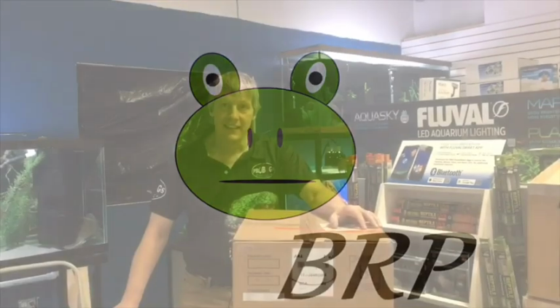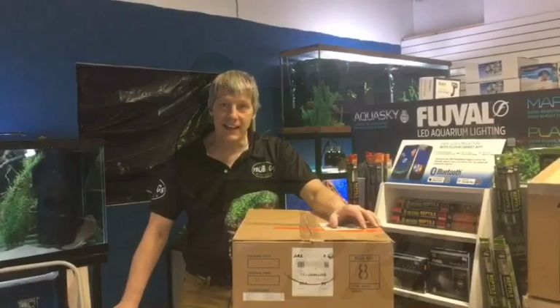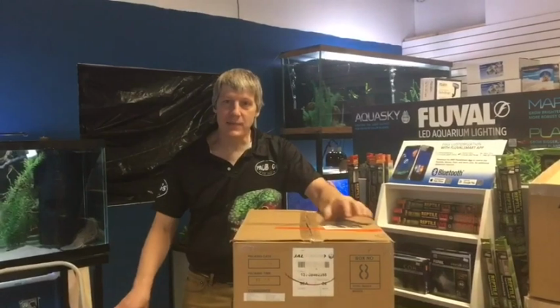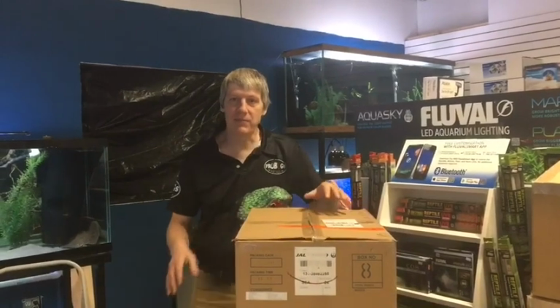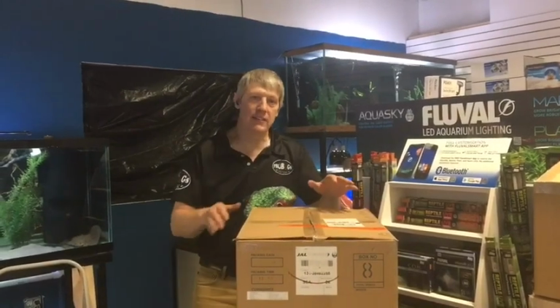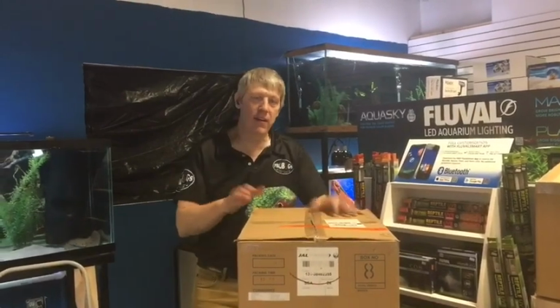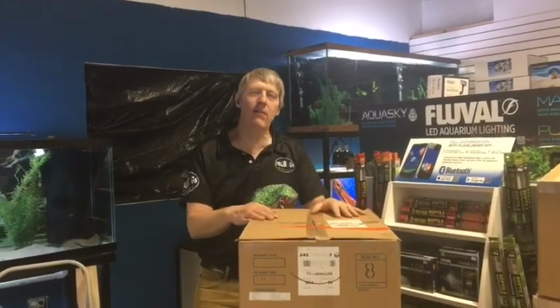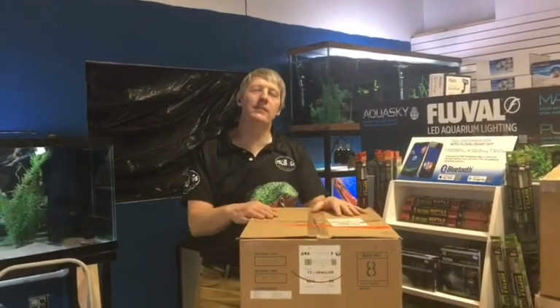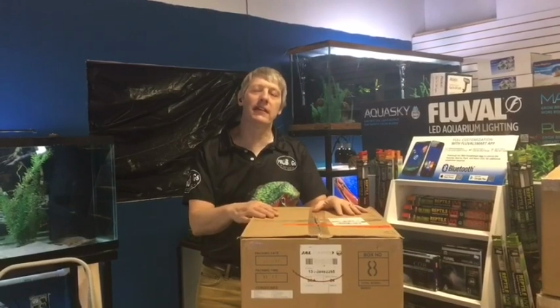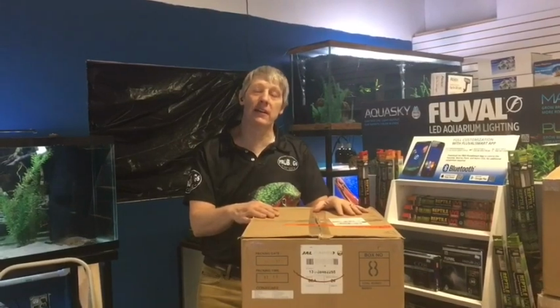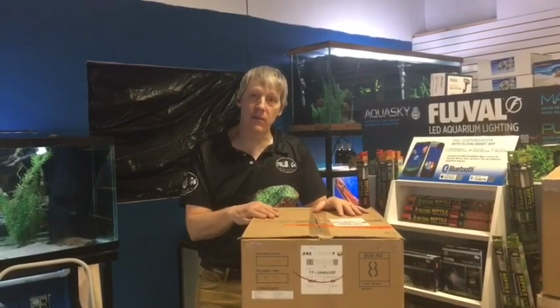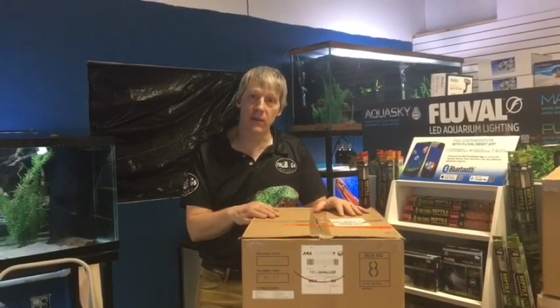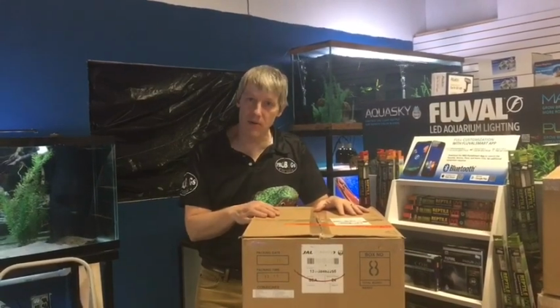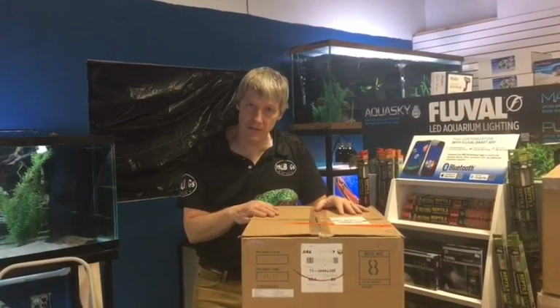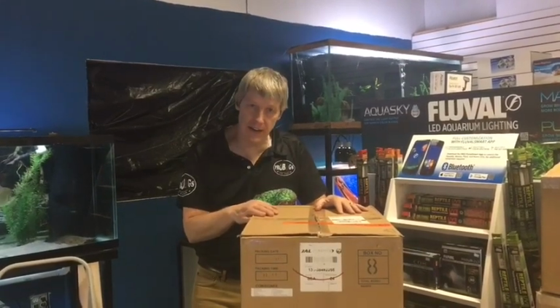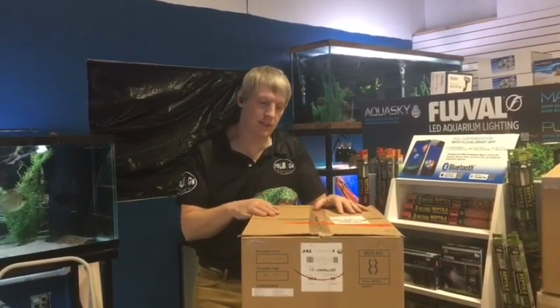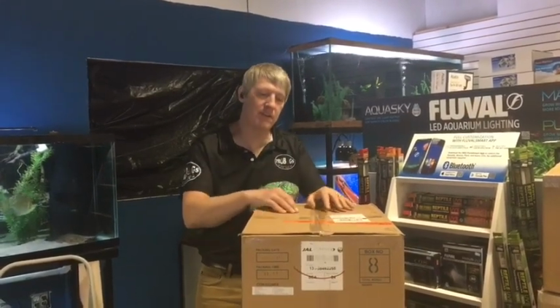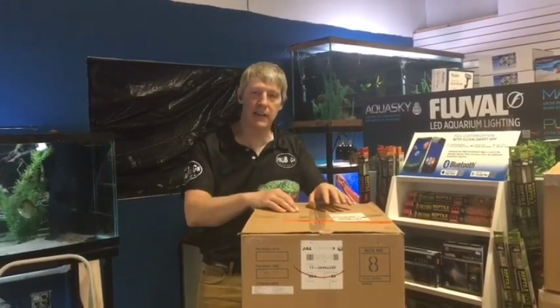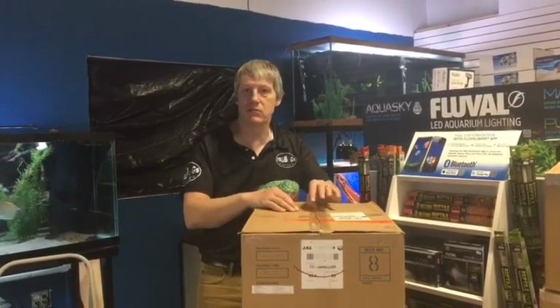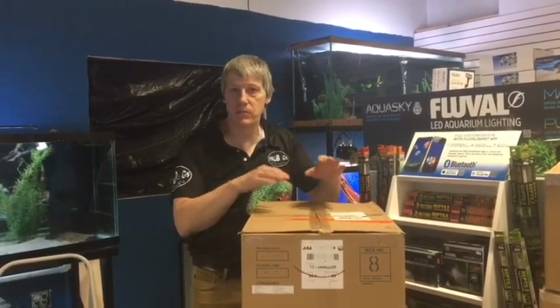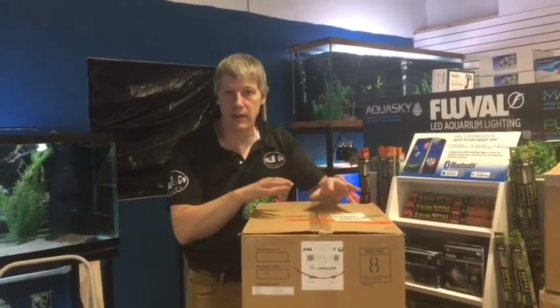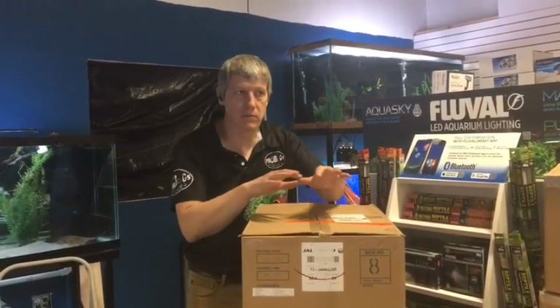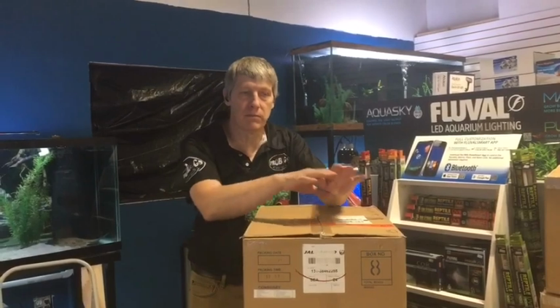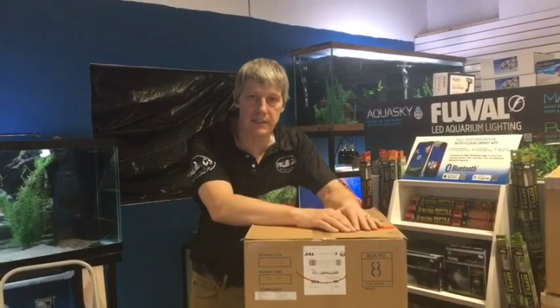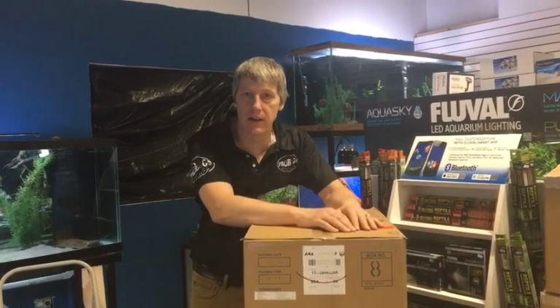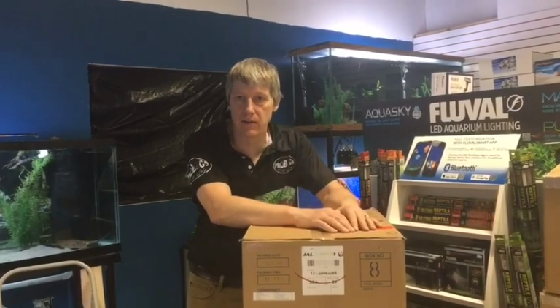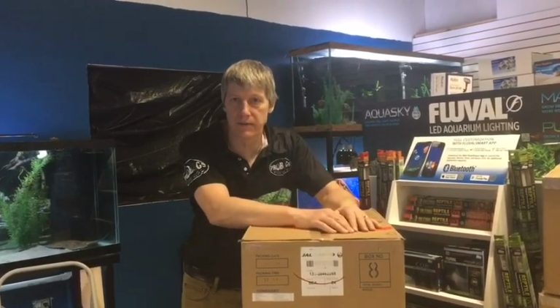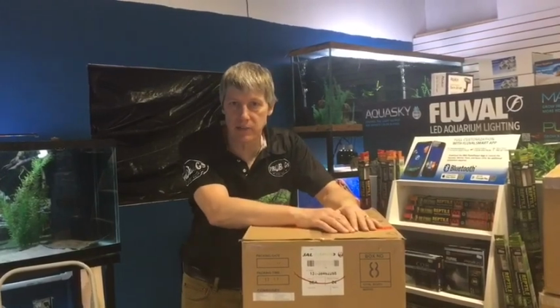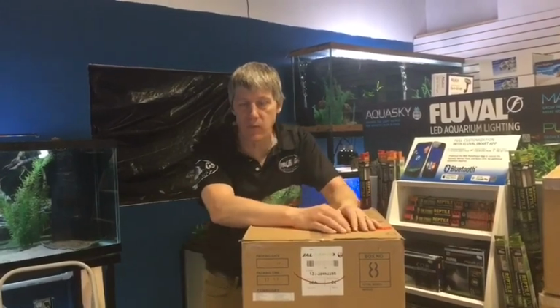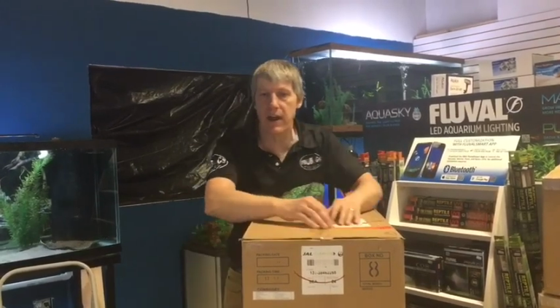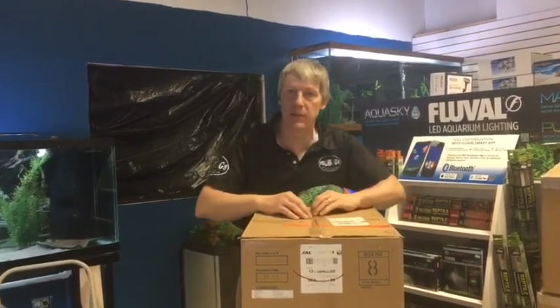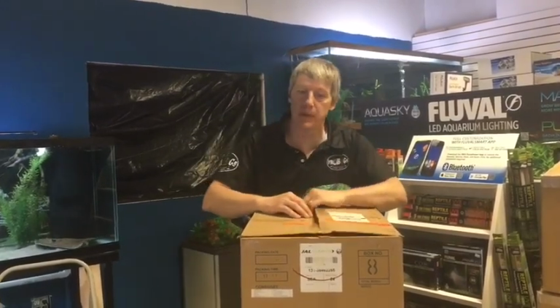Hi guys, Matt from Fanatics here — wait a second, that's right, we are no longer Fanatics. This is our very last YouTube channel content under the Fanatics banner. We are now Big River Pets.